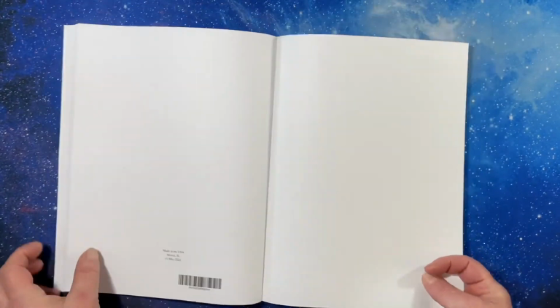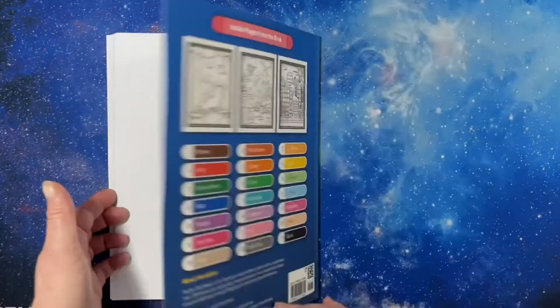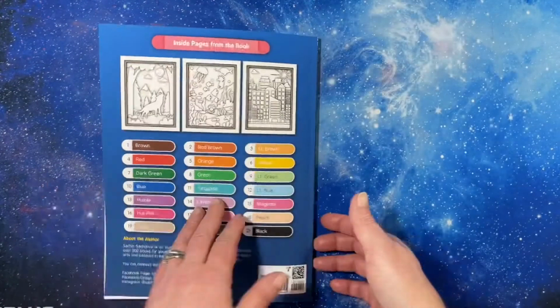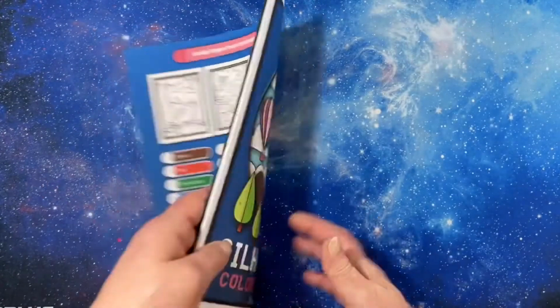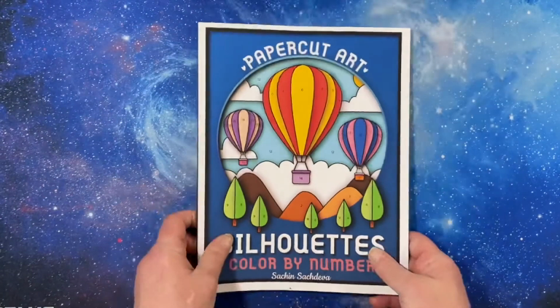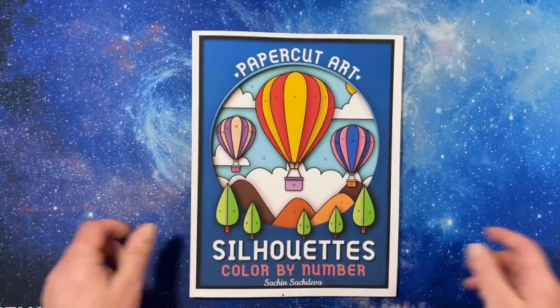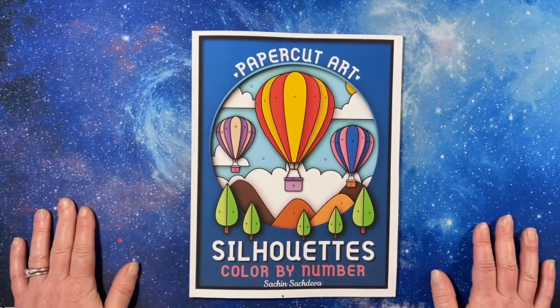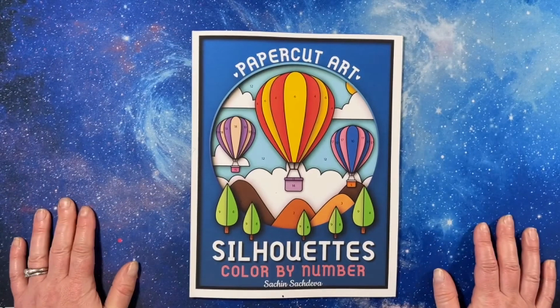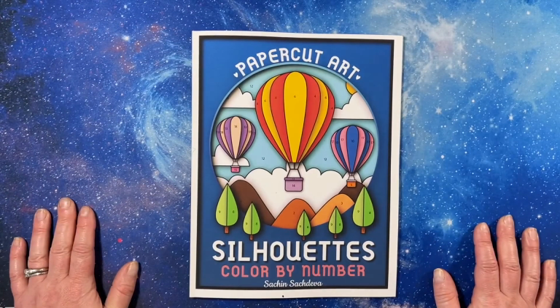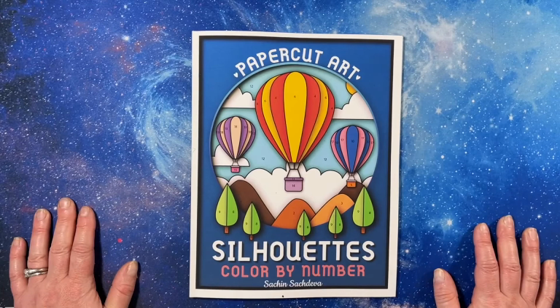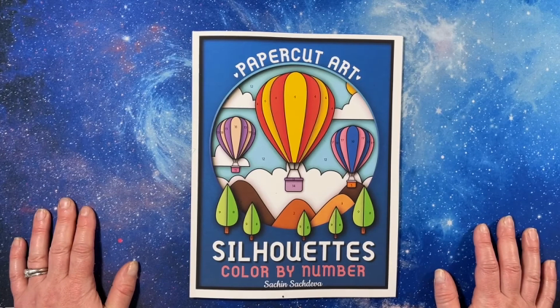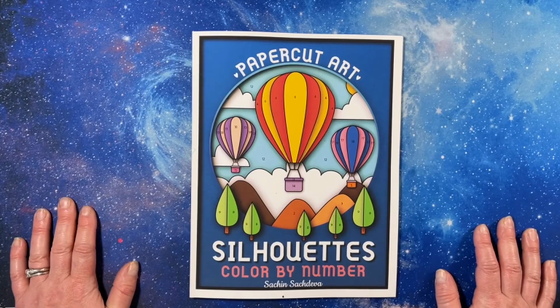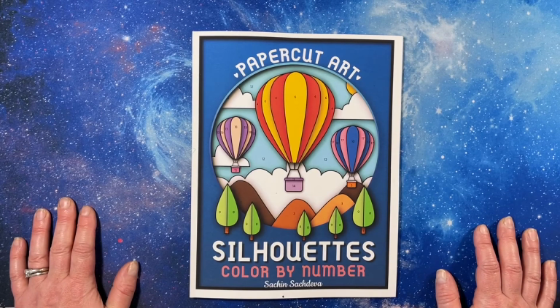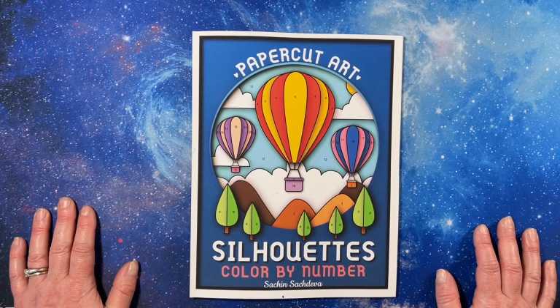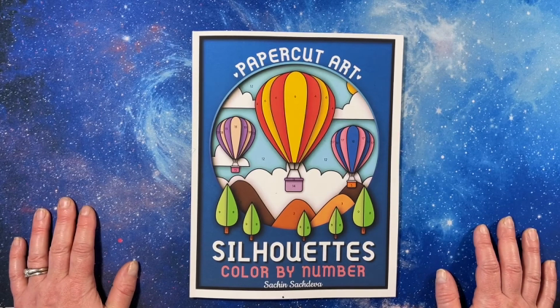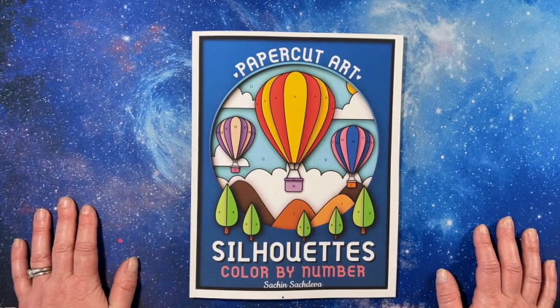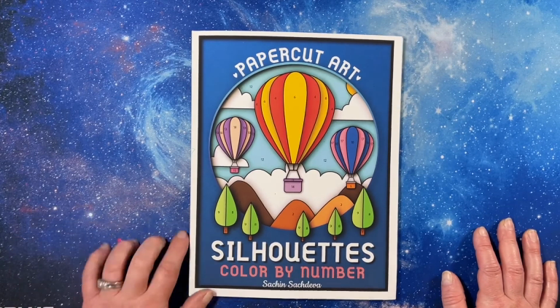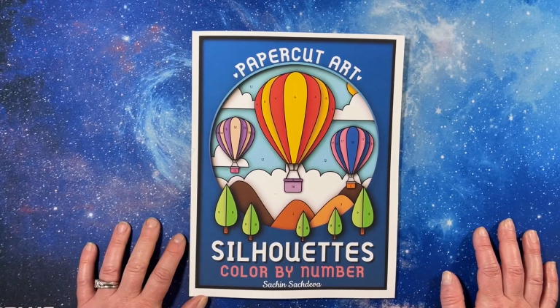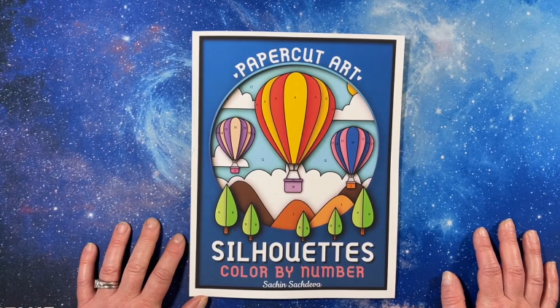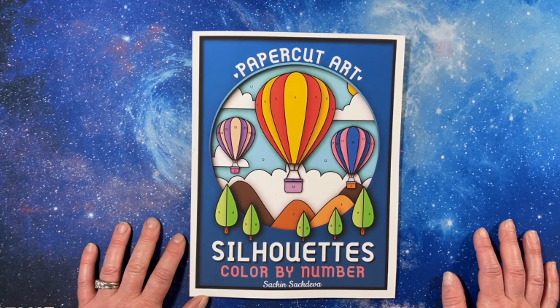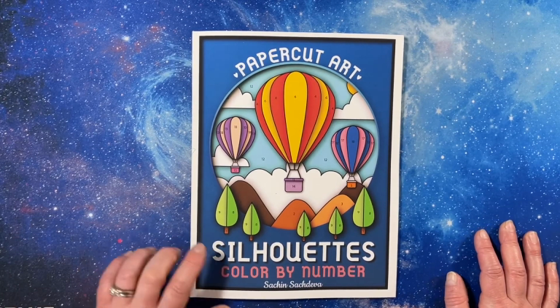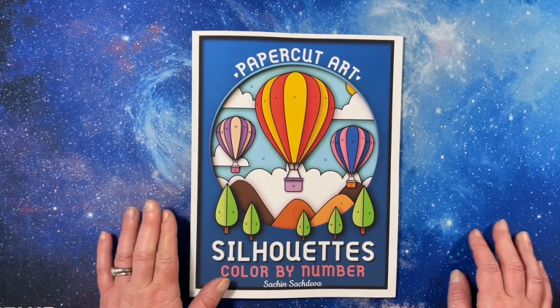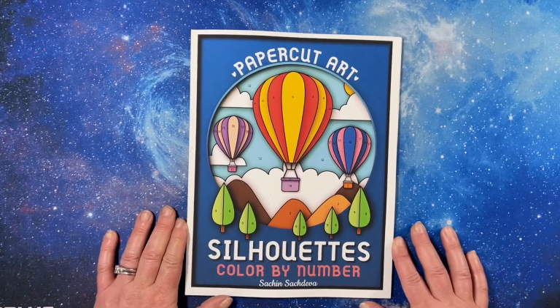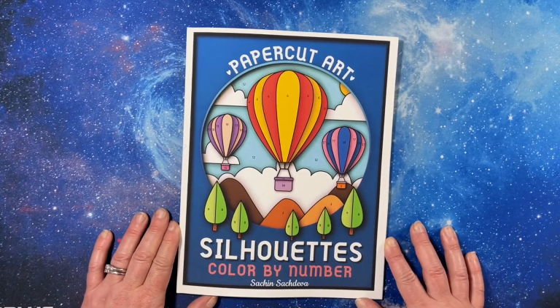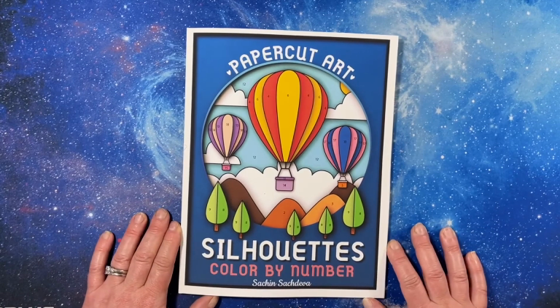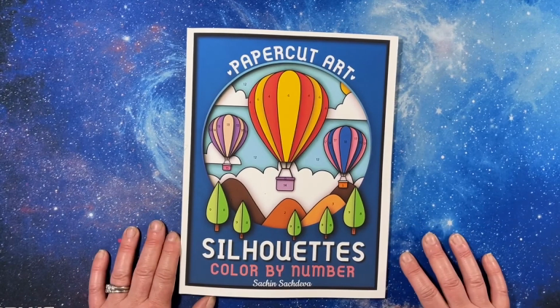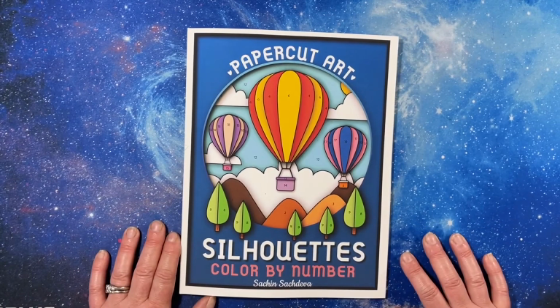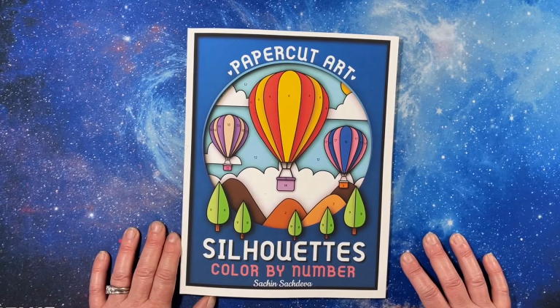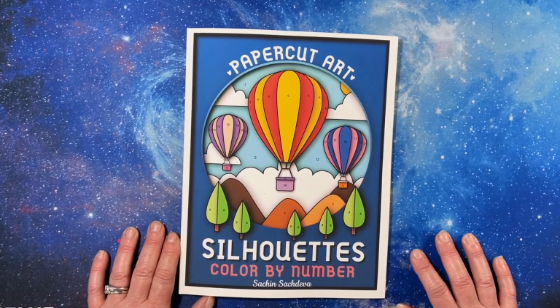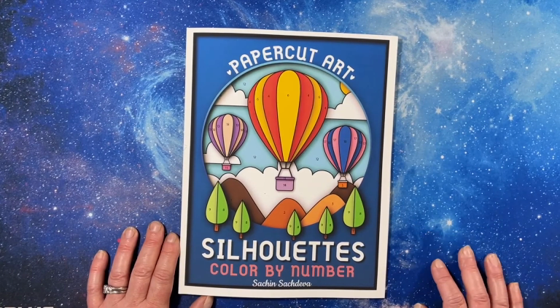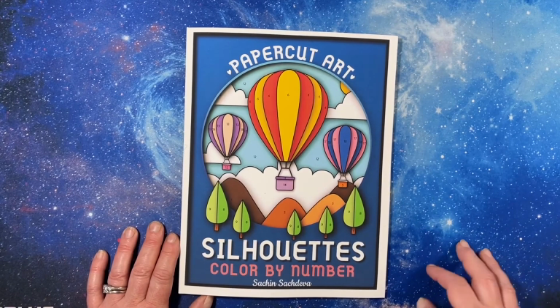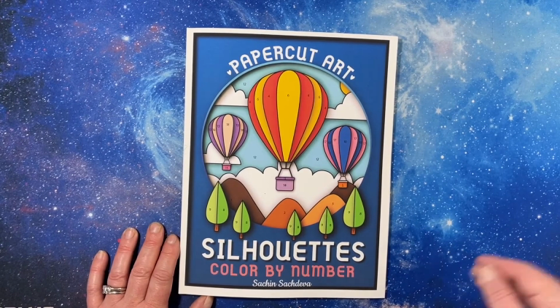And that is the end of the book. Hope you had a great day. Thank you for watching this flip-through of Paper Cut Art Silhouettes Color by Number by Sach and Sach Diva. Thank you all for watching and I will see you in the next video. Bye.